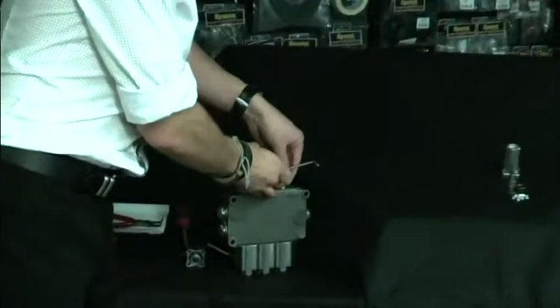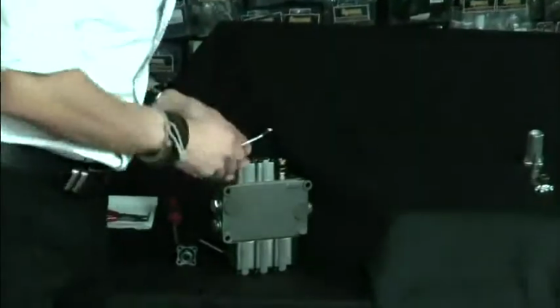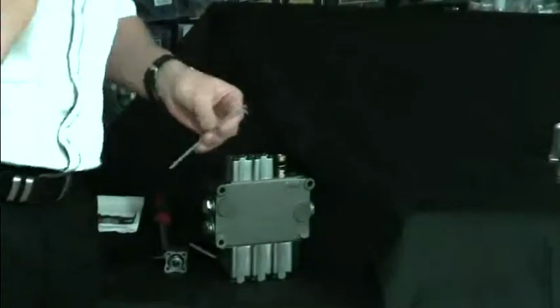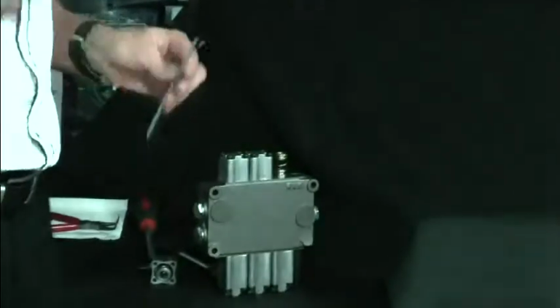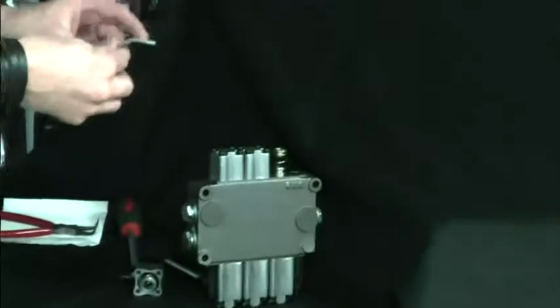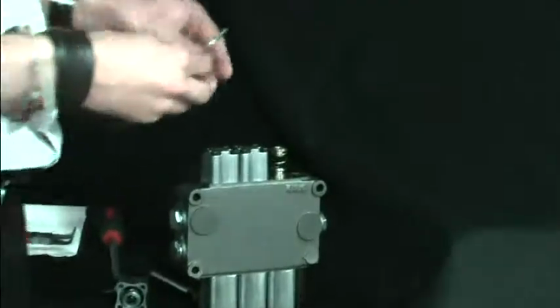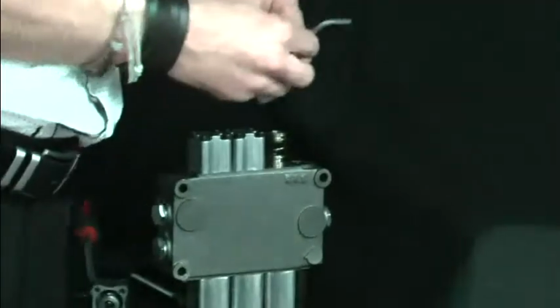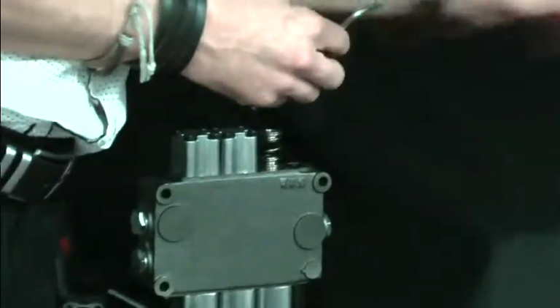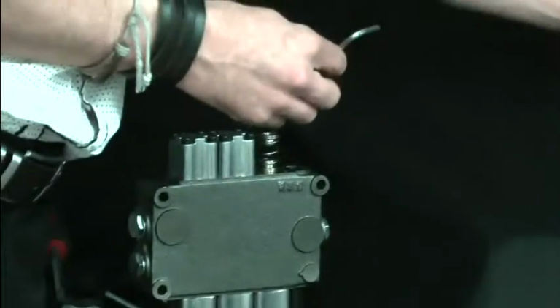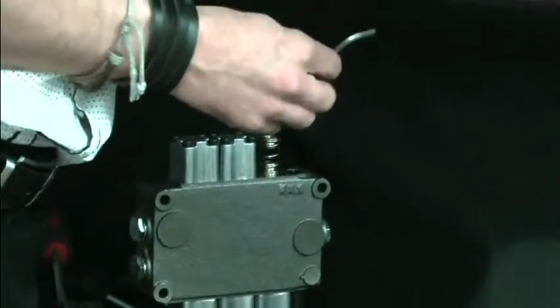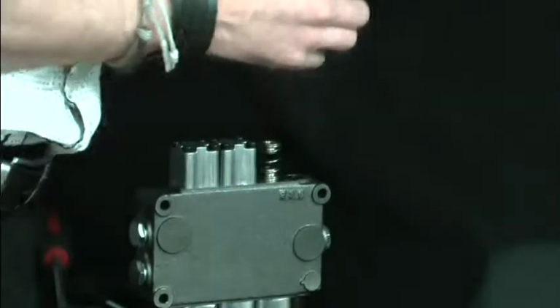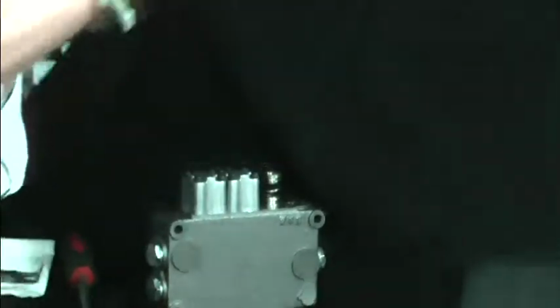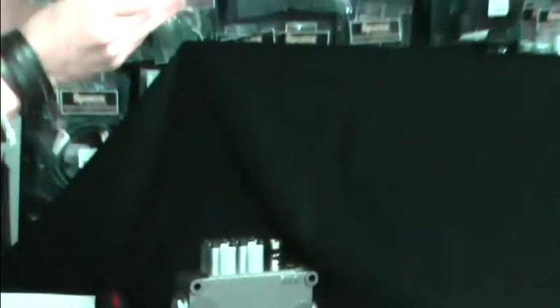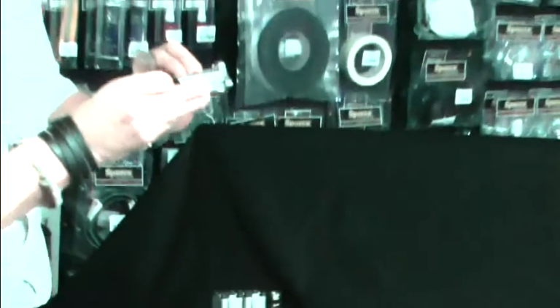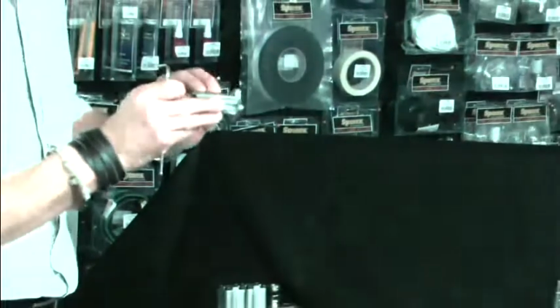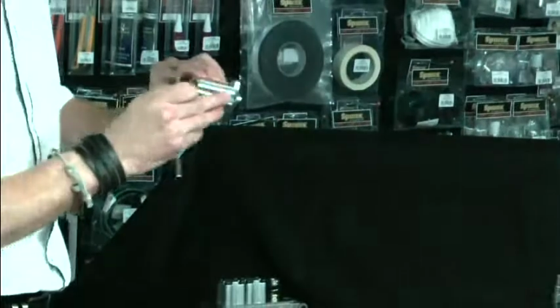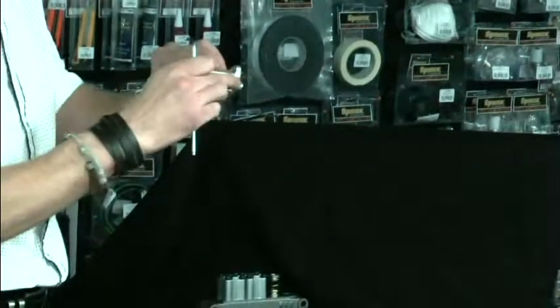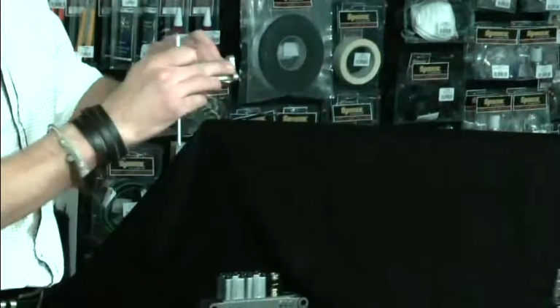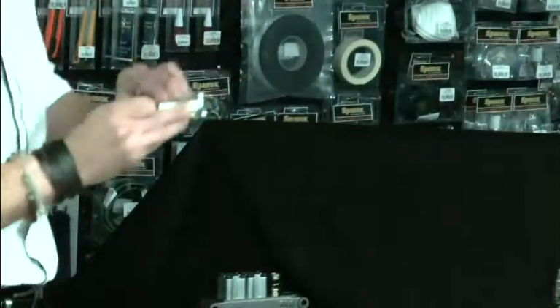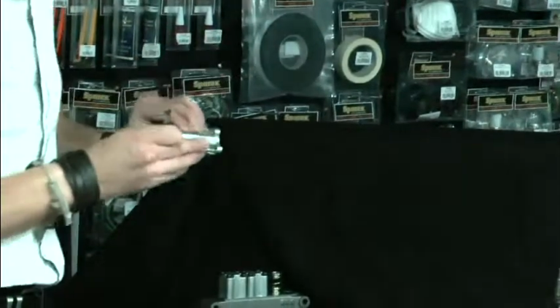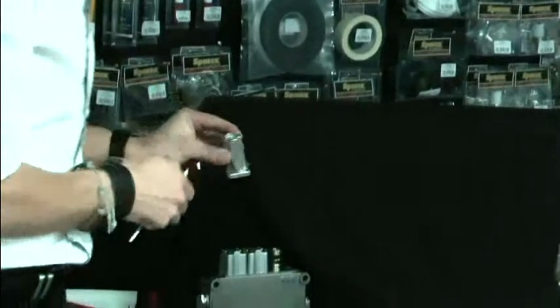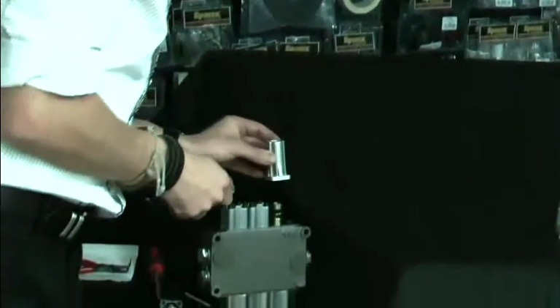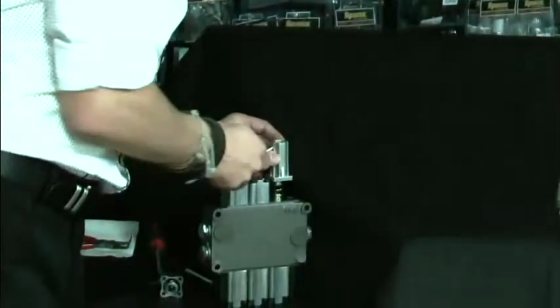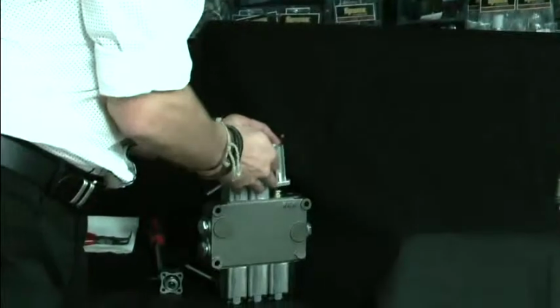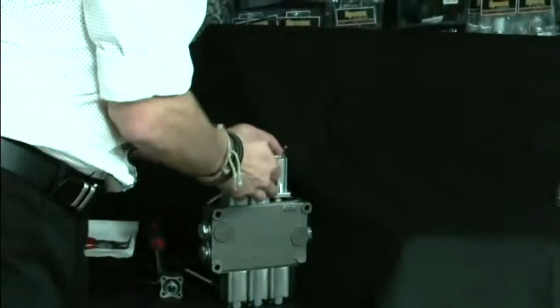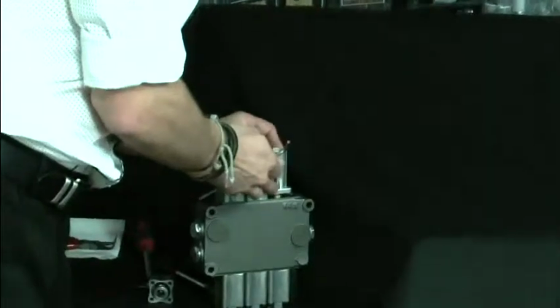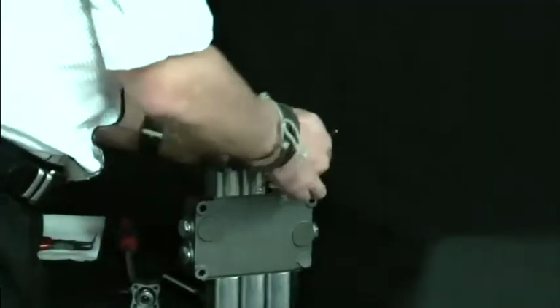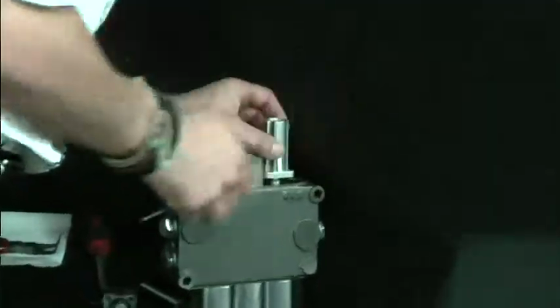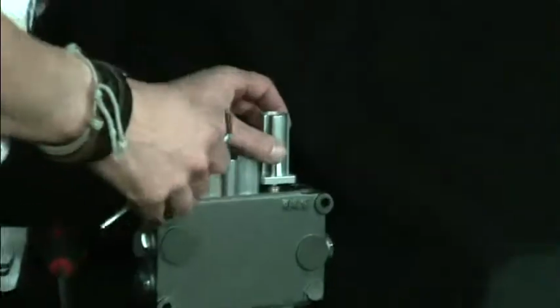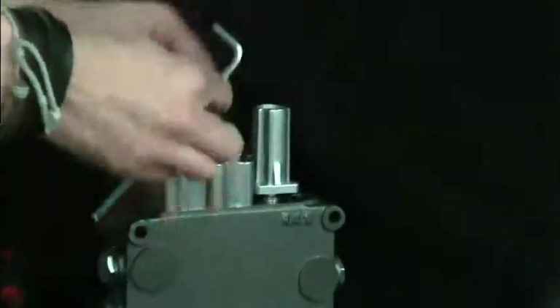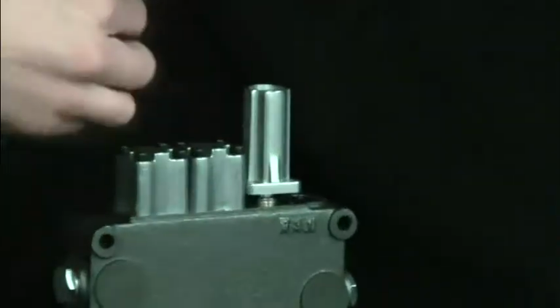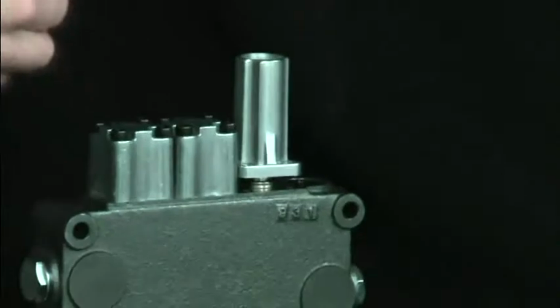Next part for installation is the exterior casing, ensuring that the cut-out section is to the exterior, allowing access to the additional ports.